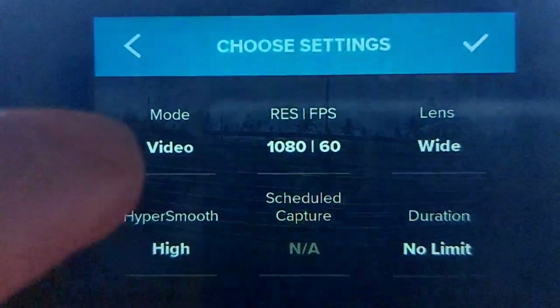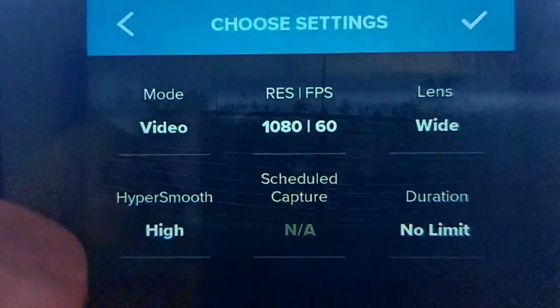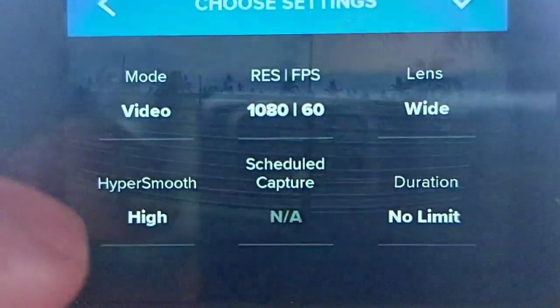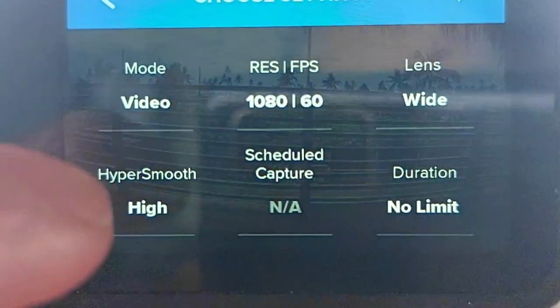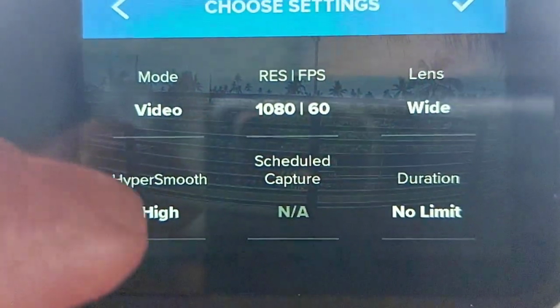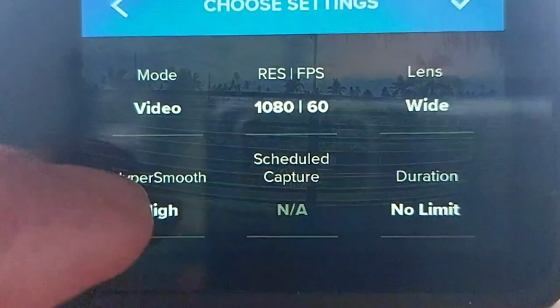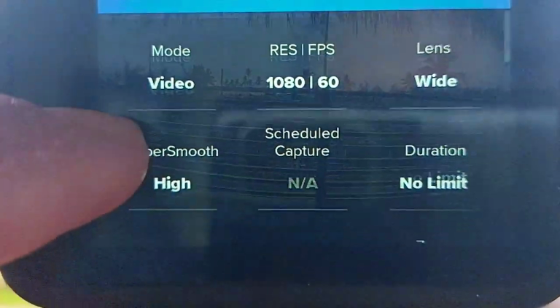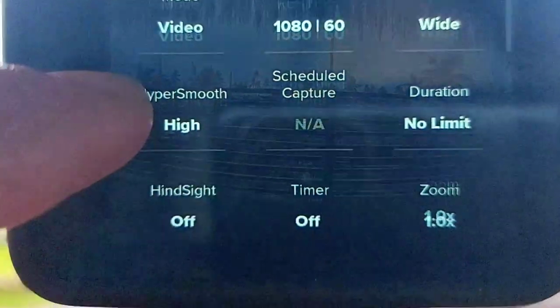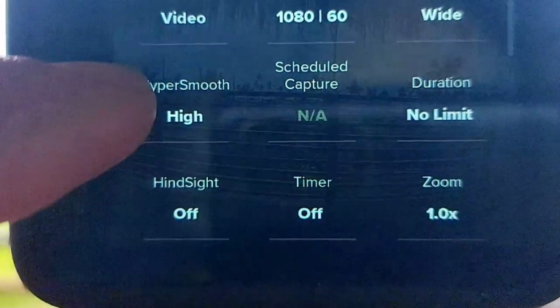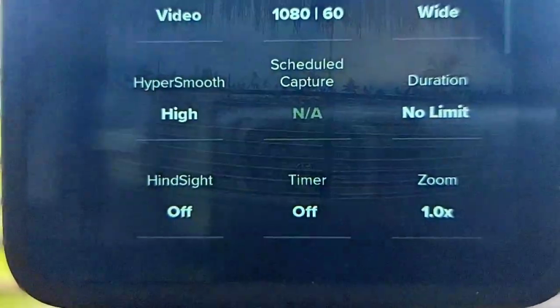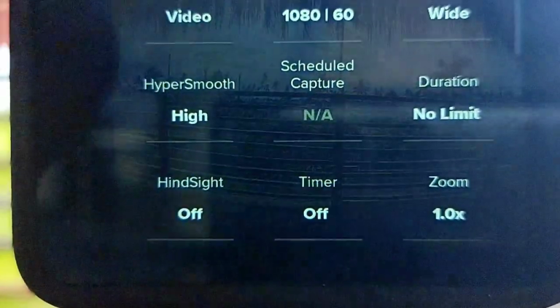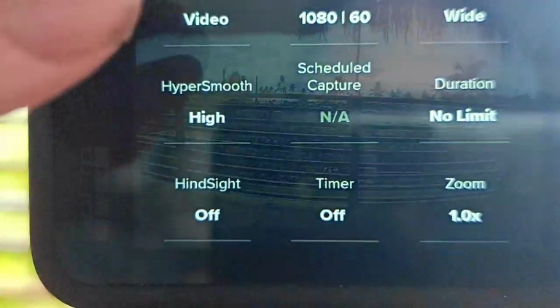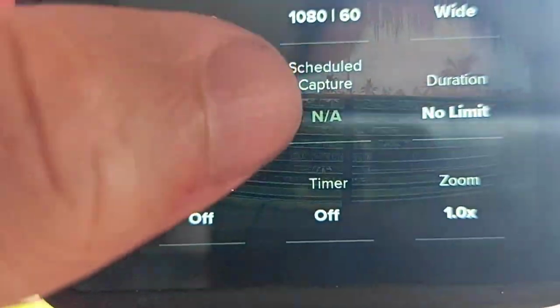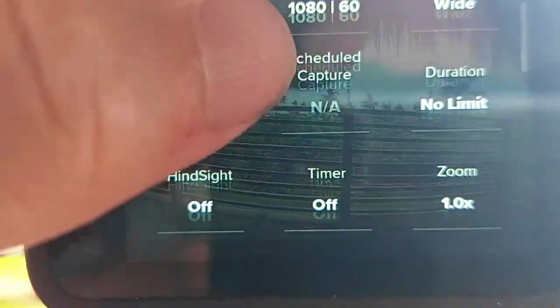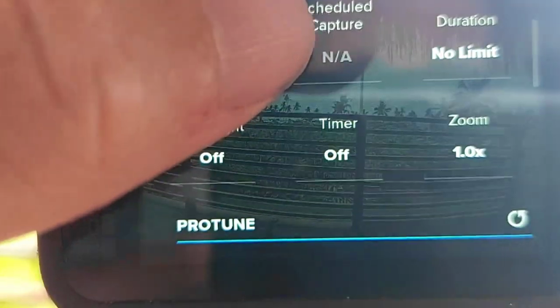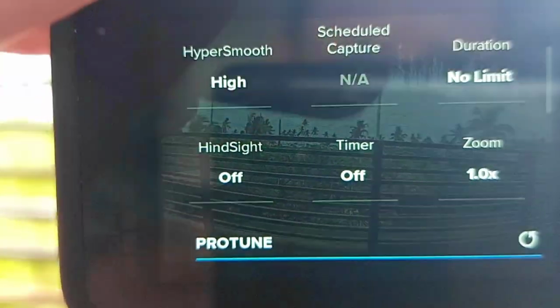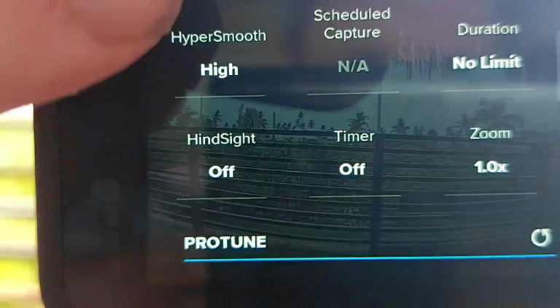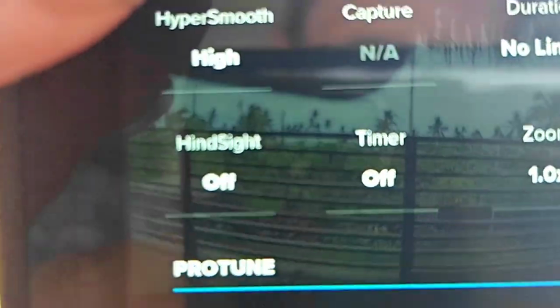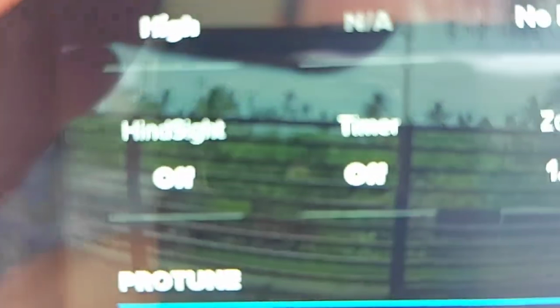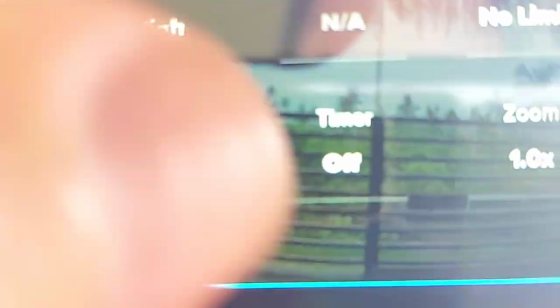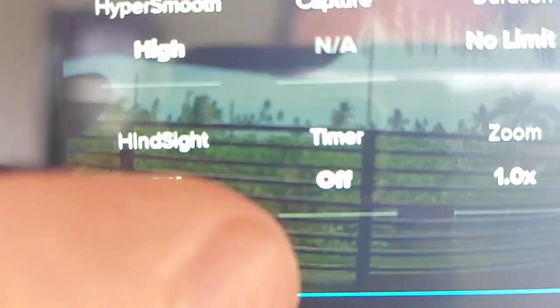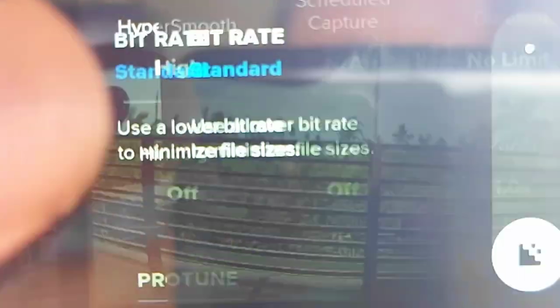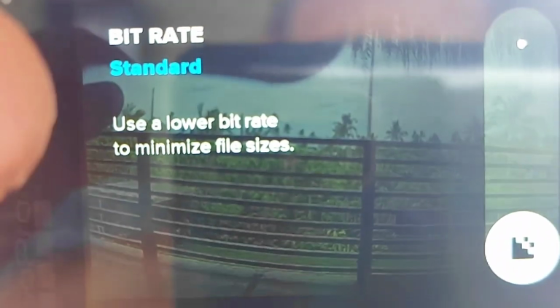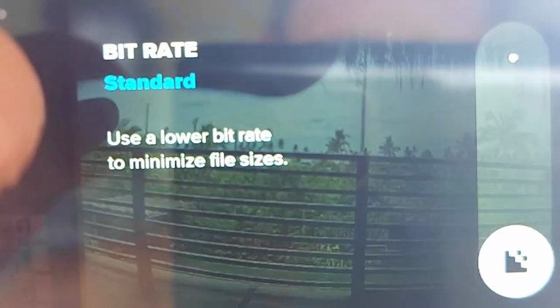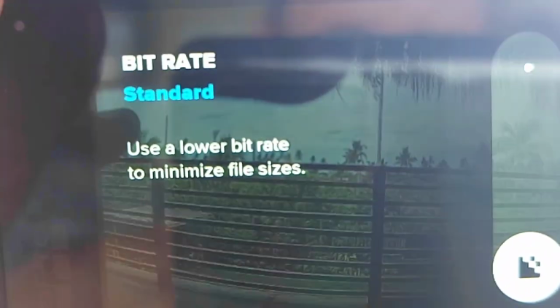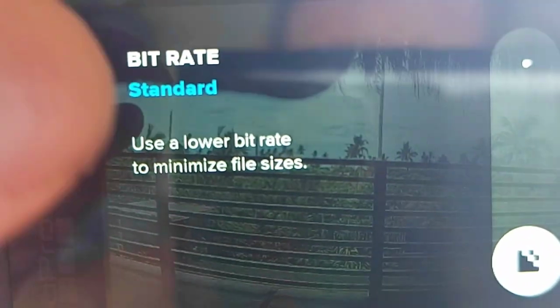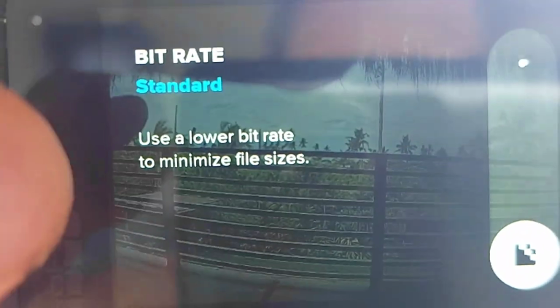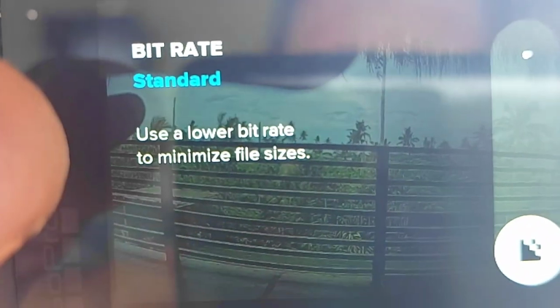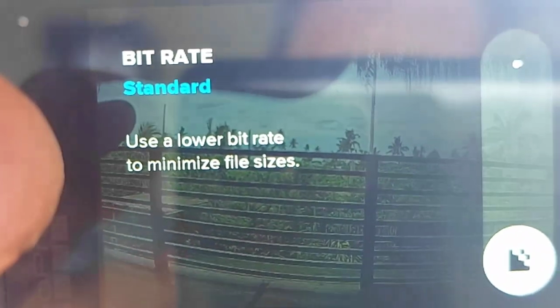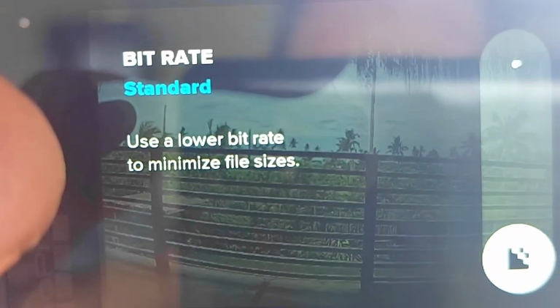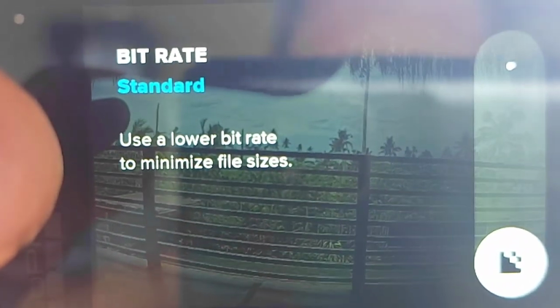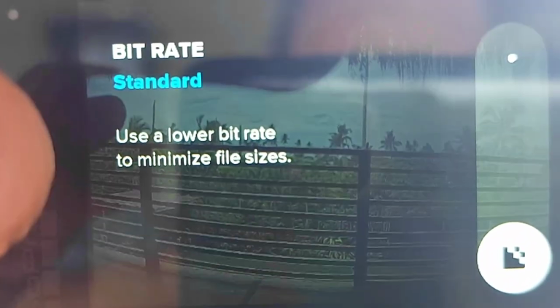It only weighs 11.2 ounces and I find it's very easy to travel with — it fits very compactly into any bag. I'm in some pretty remote, crazy places, so it's nice to have a small device.